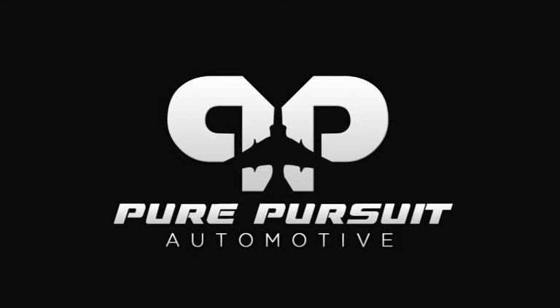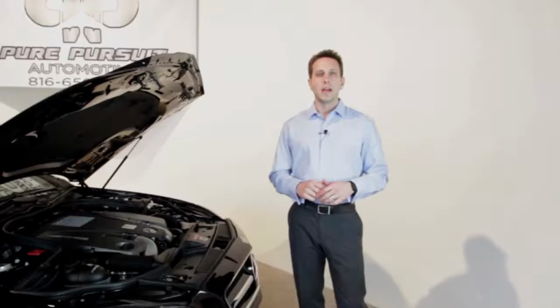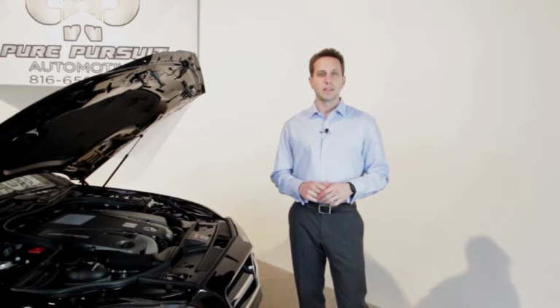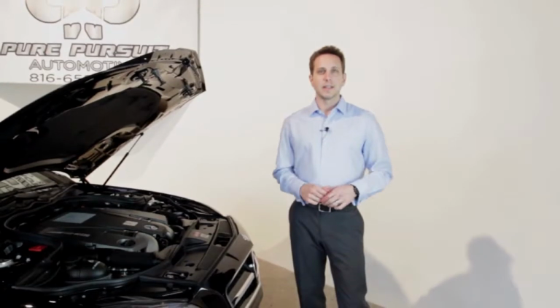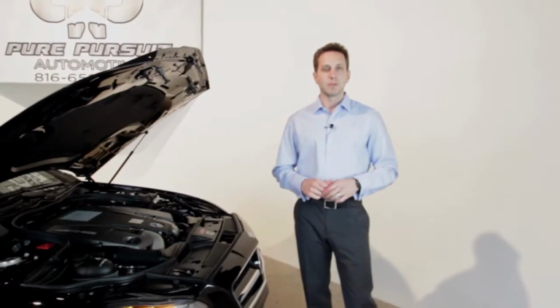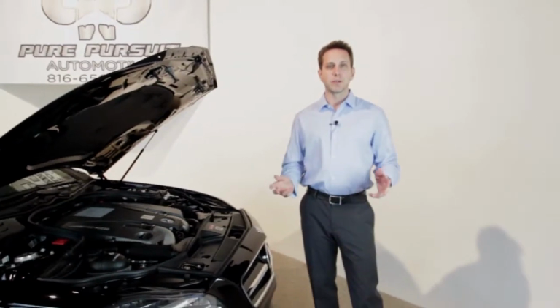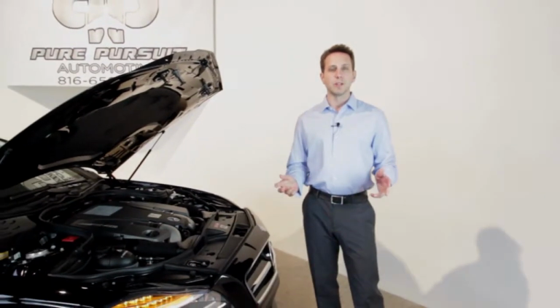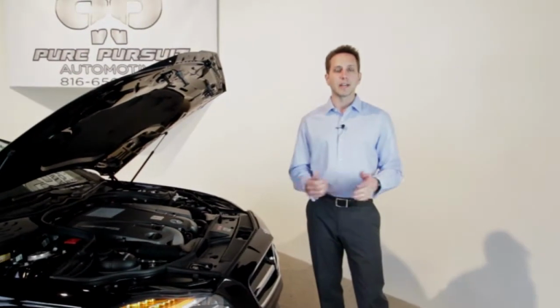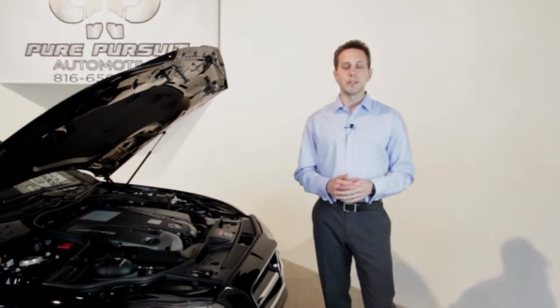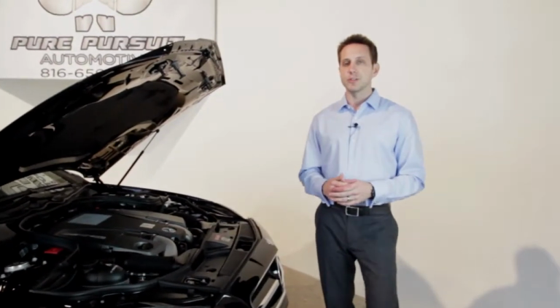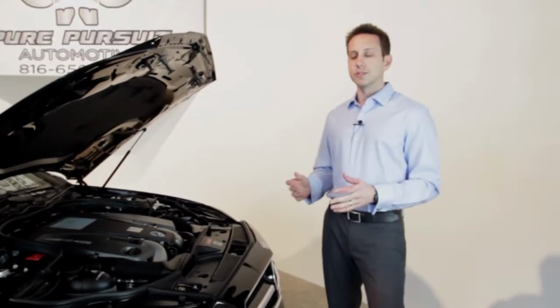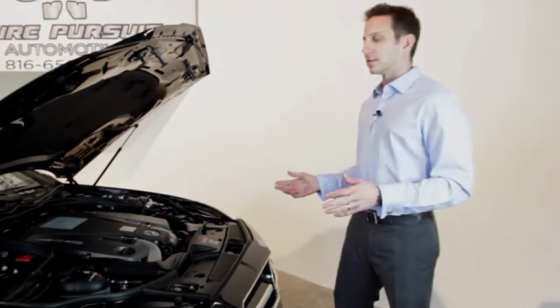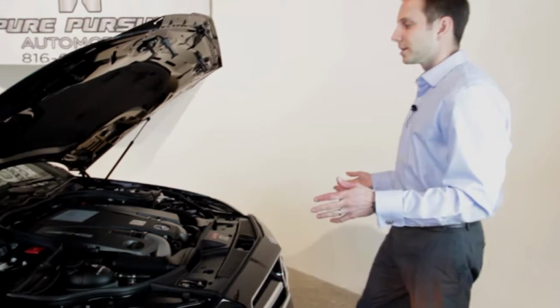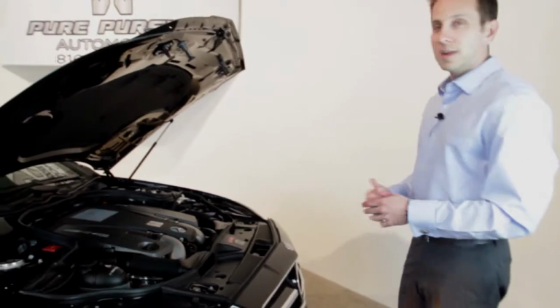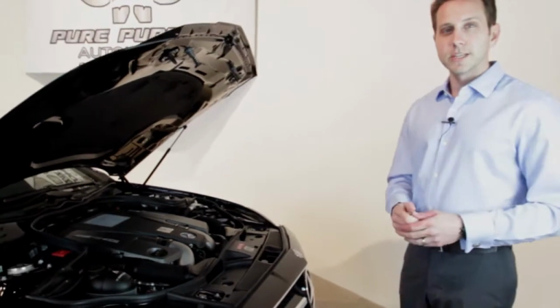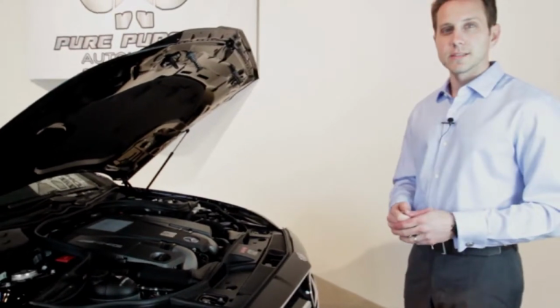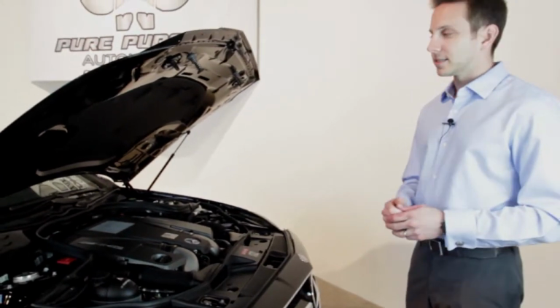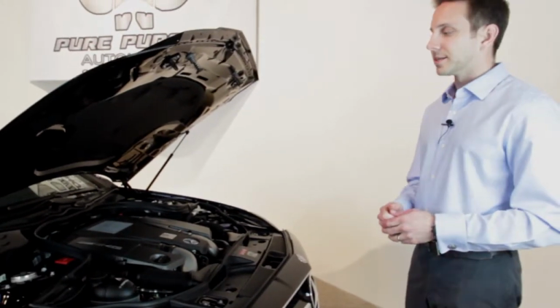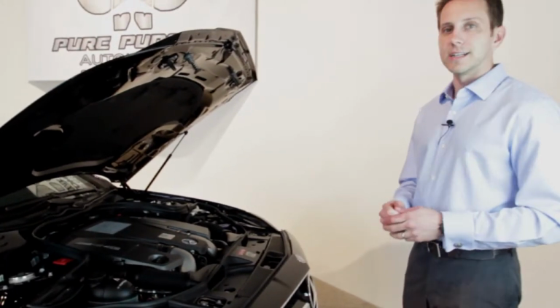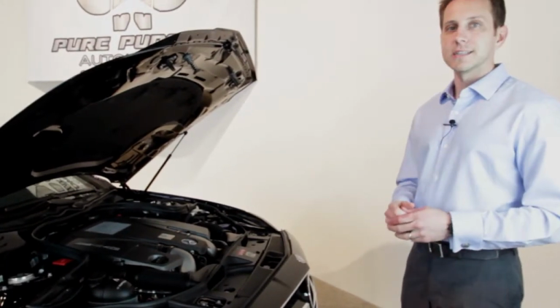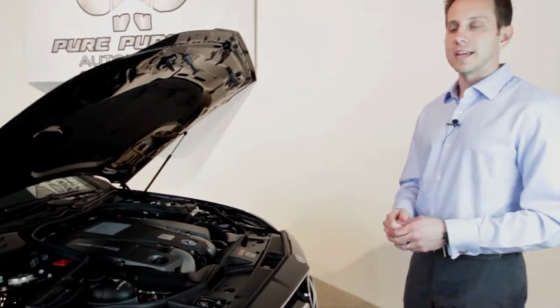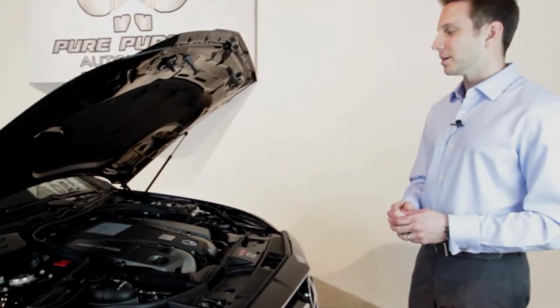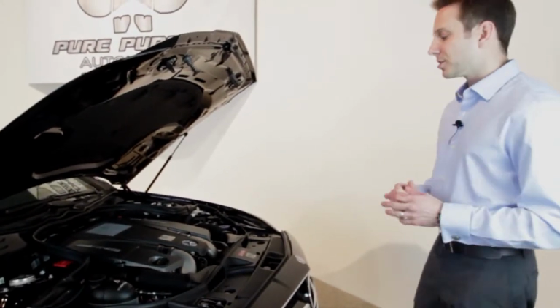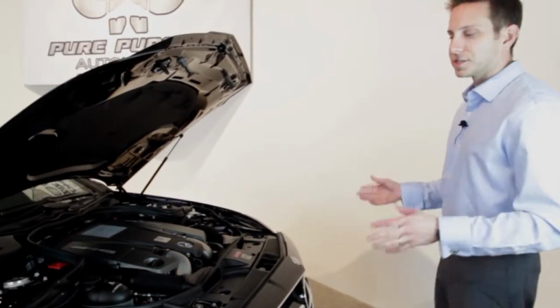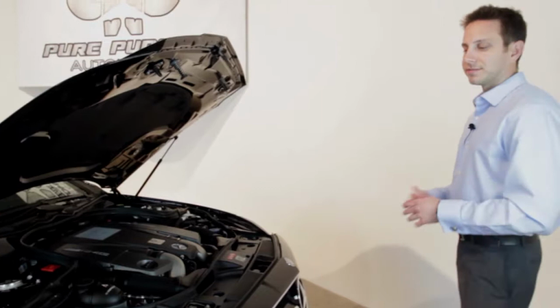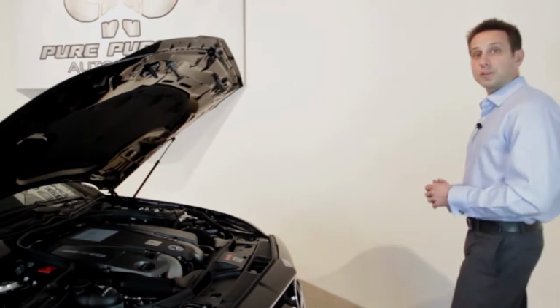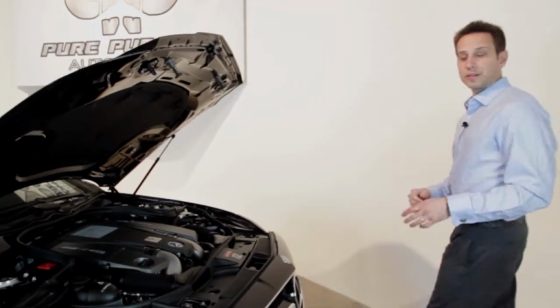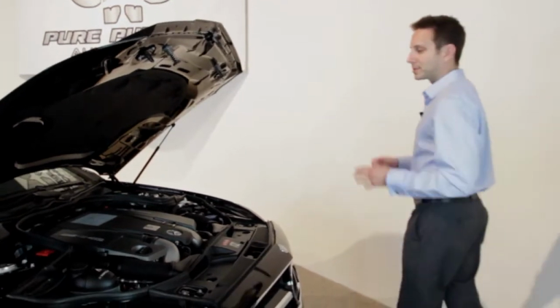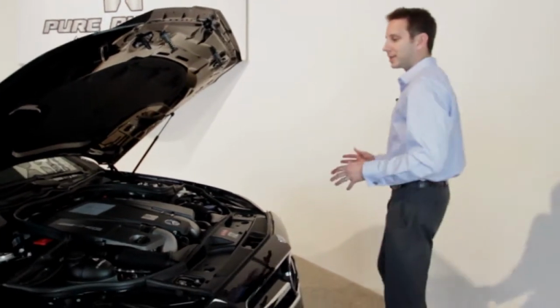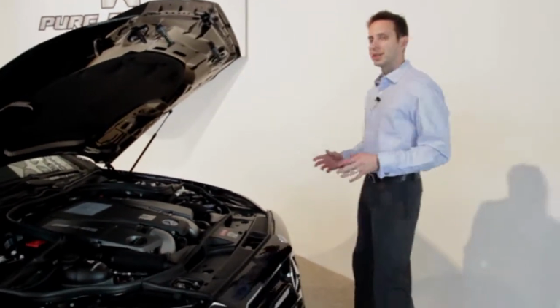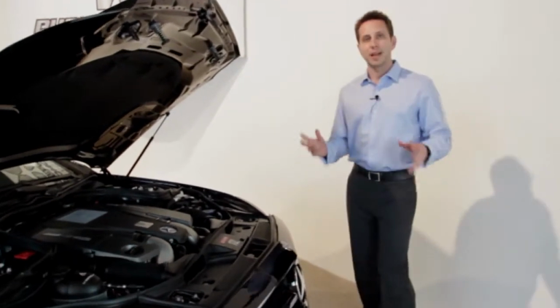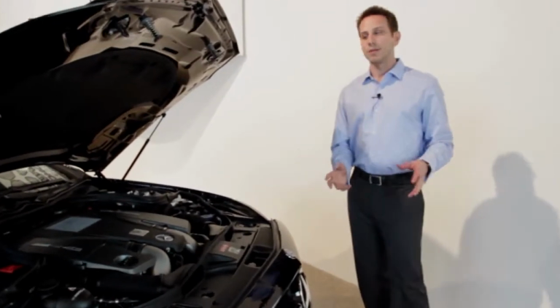Hey everybody, this is Glenn Dakin with Pure Pursuit Automotive. Tonight I want to introduce you to this 2013 Mercedes-Benz CLS 63 AMG. Just a beast of a car — 2013, pristine condition, black on black.